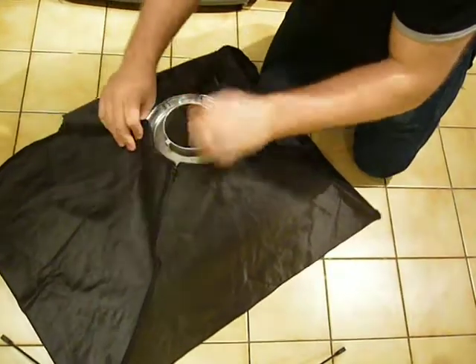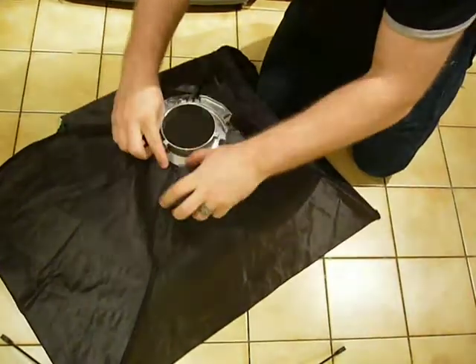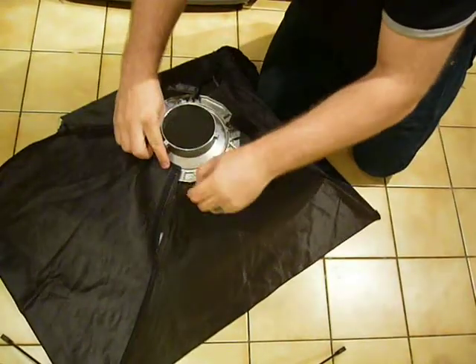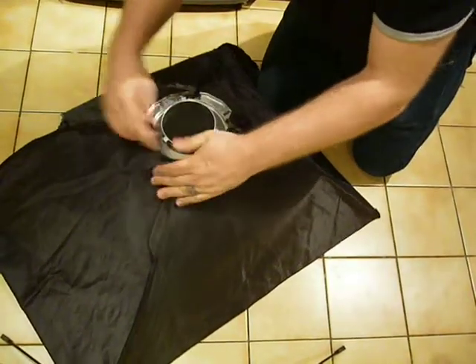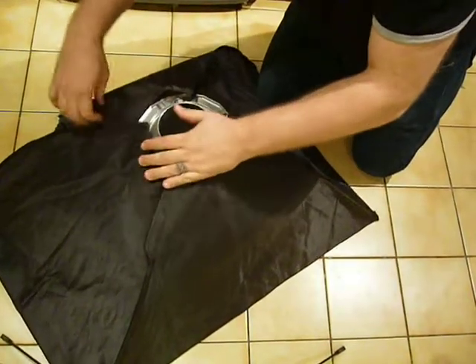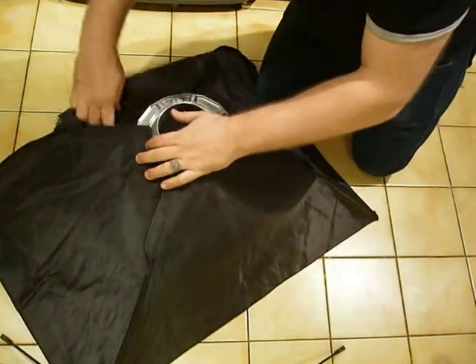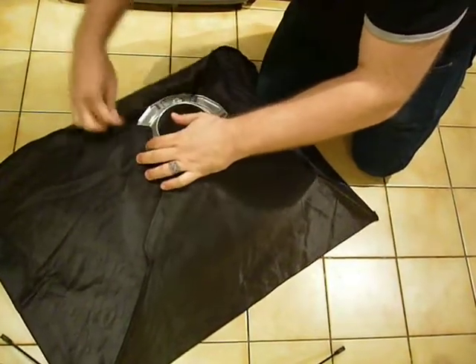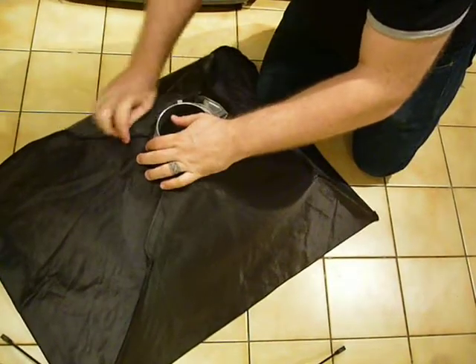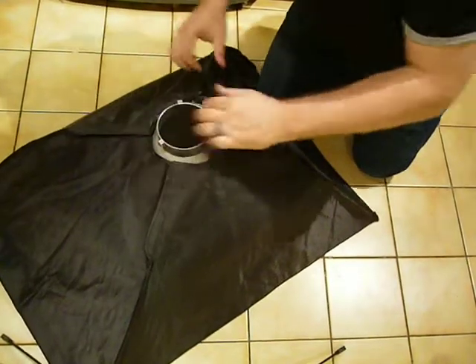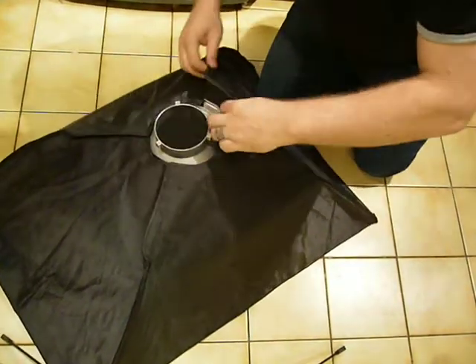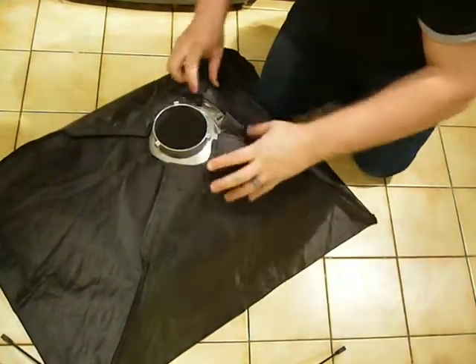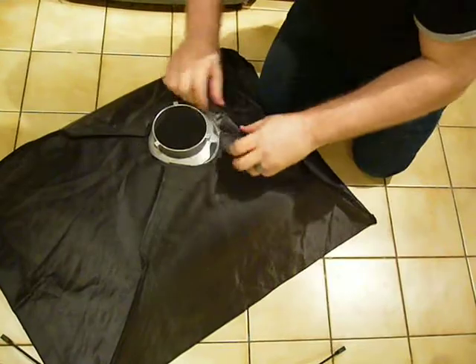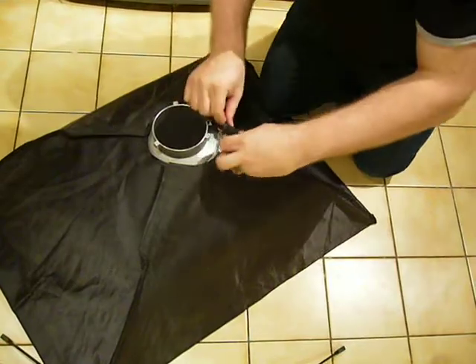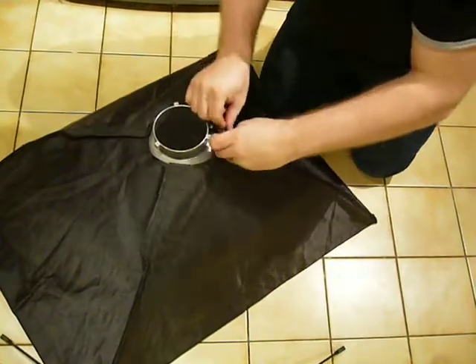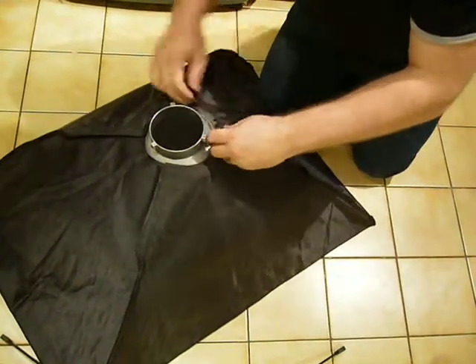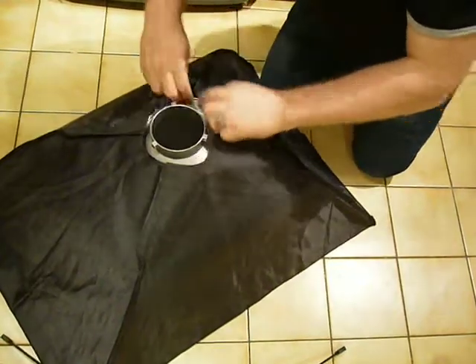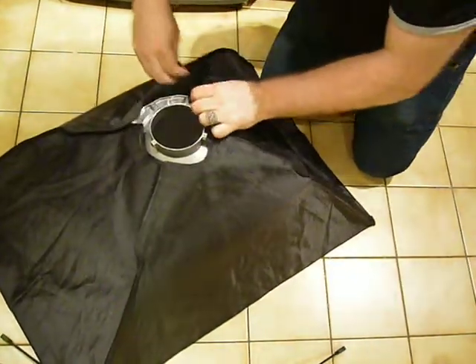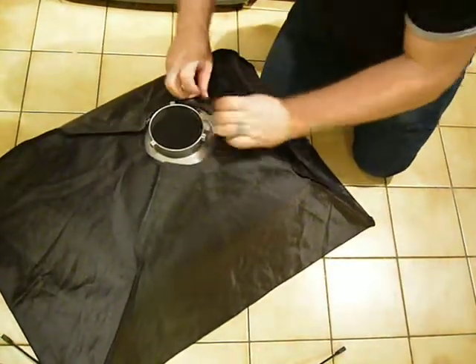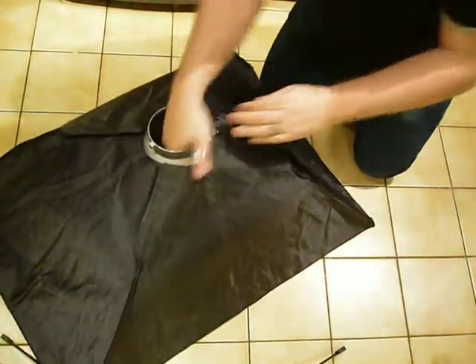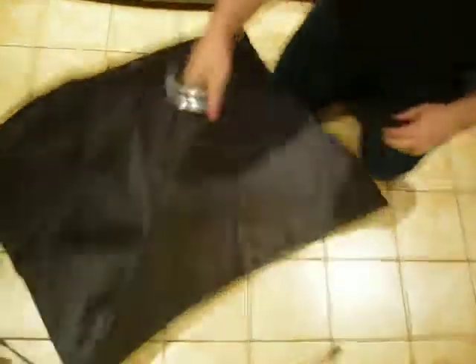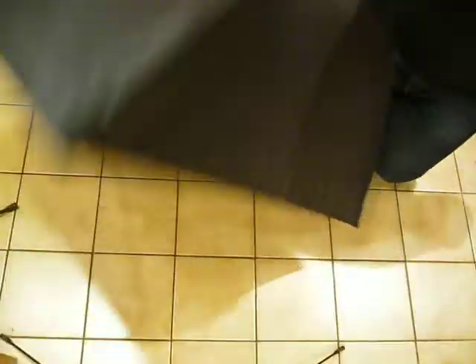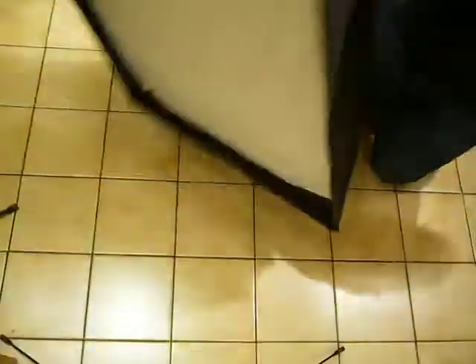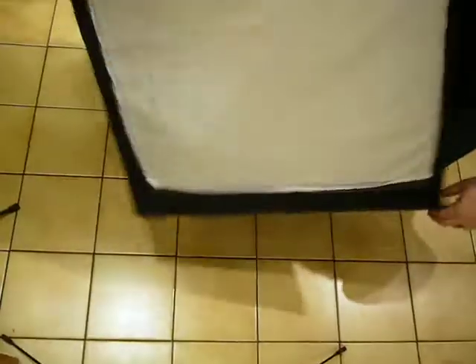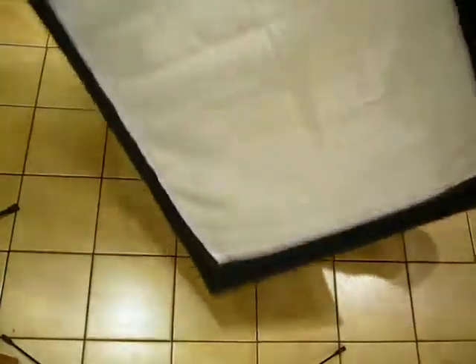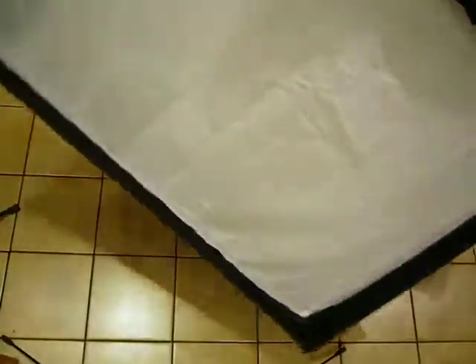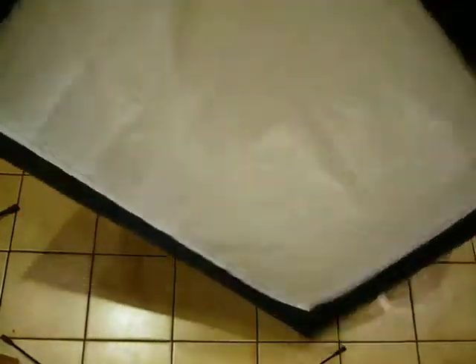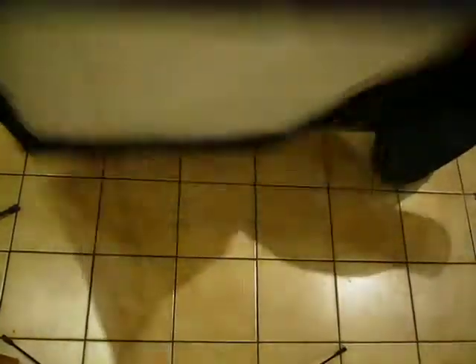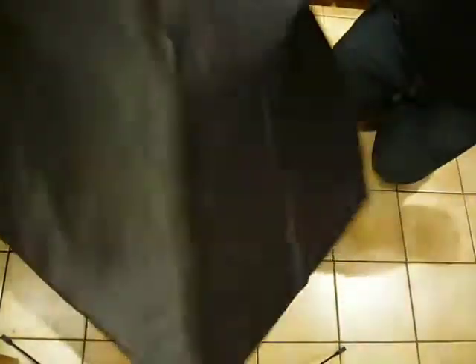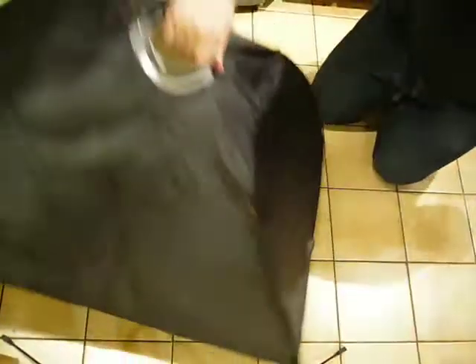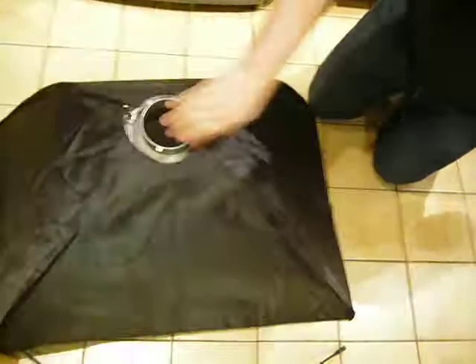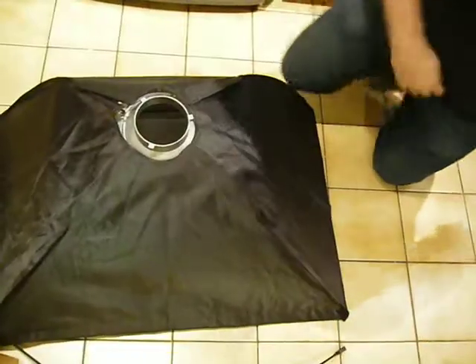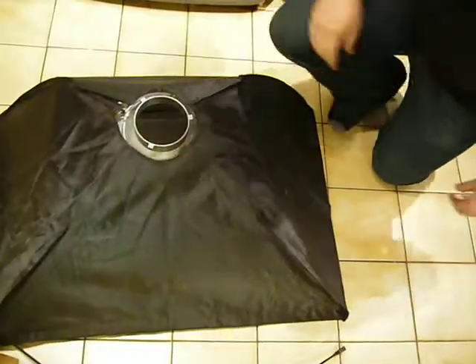And just put your velcro on. And there you have it — it's all done. Record time. And that is how you put together a softbox in no time at all.